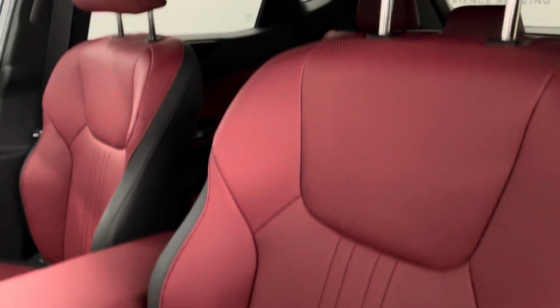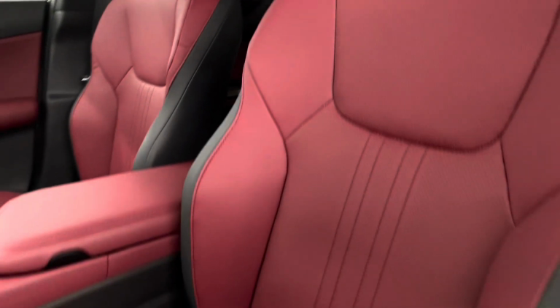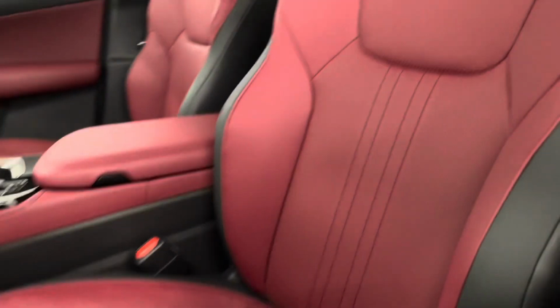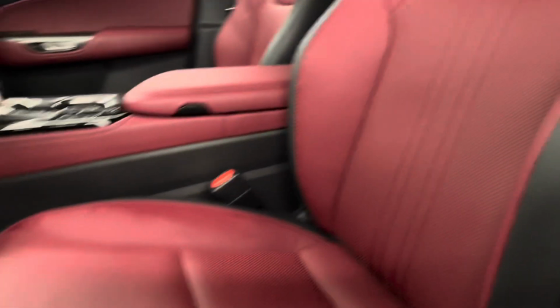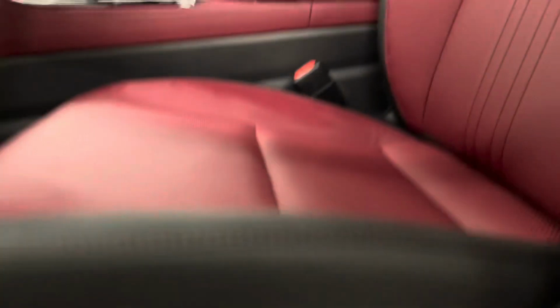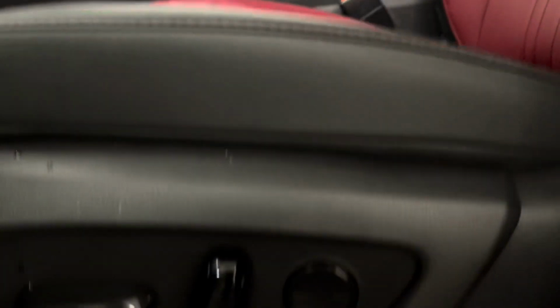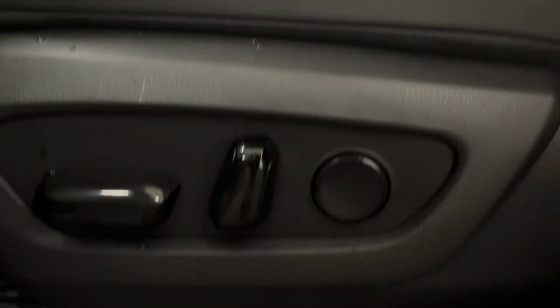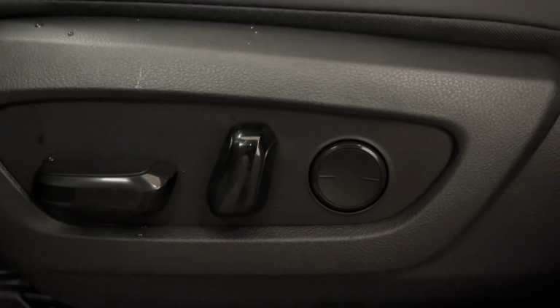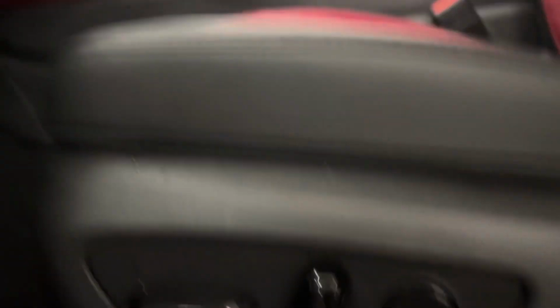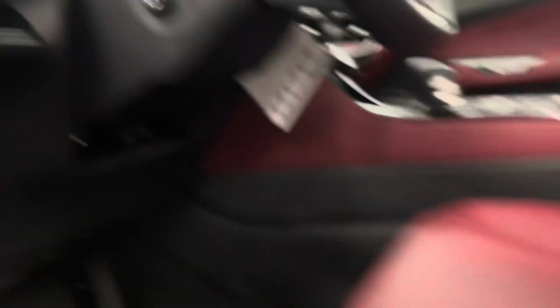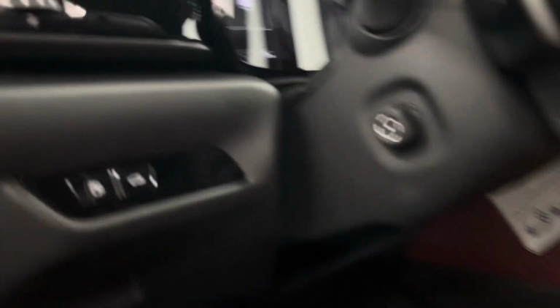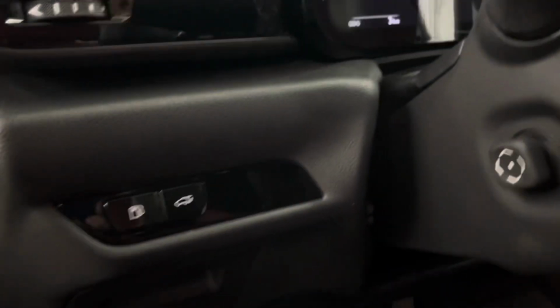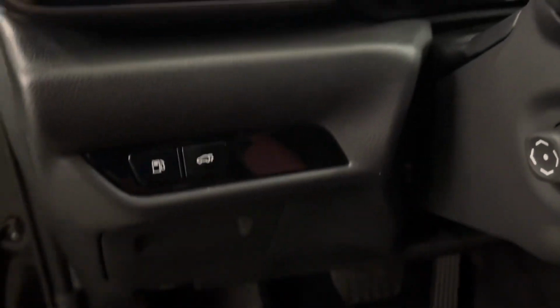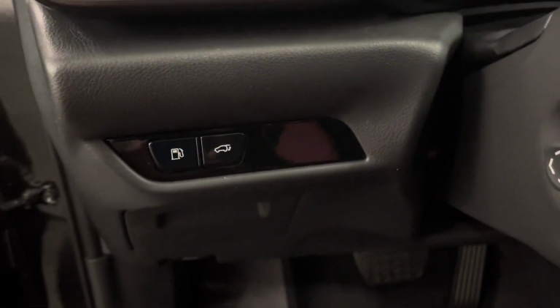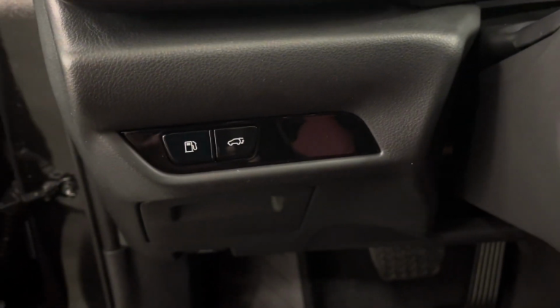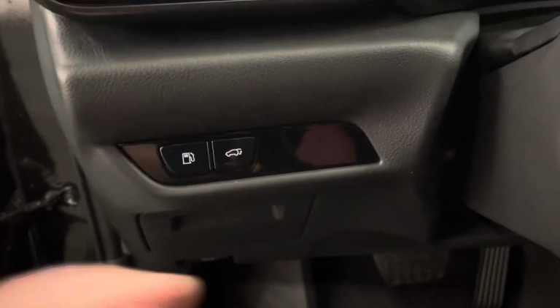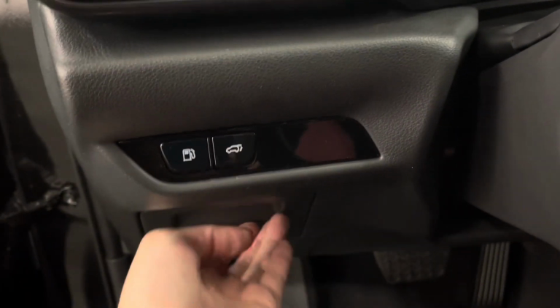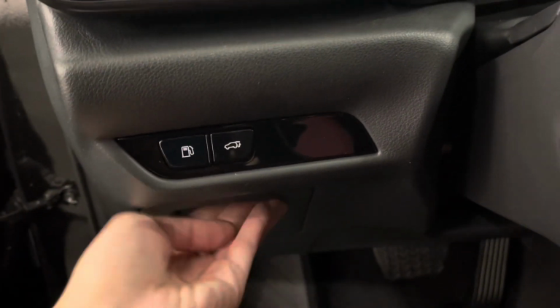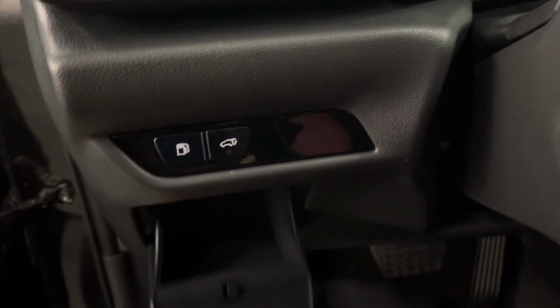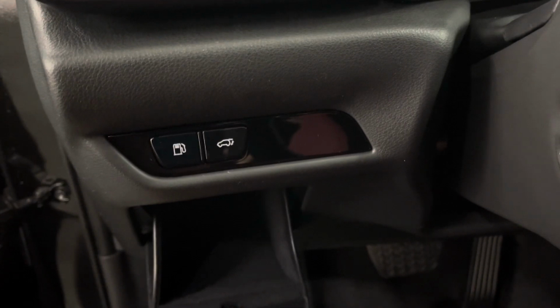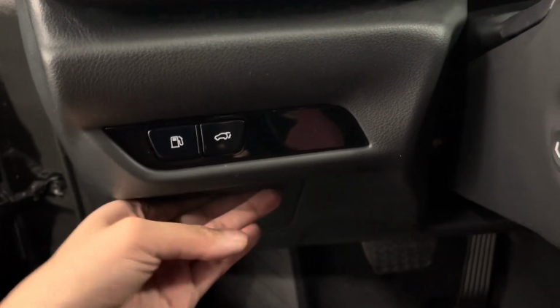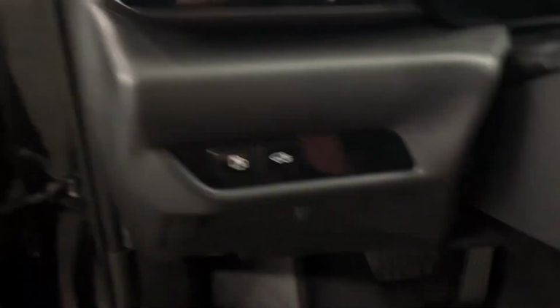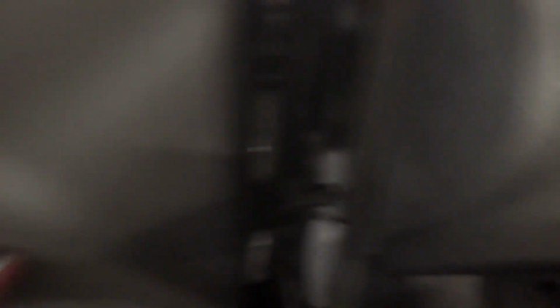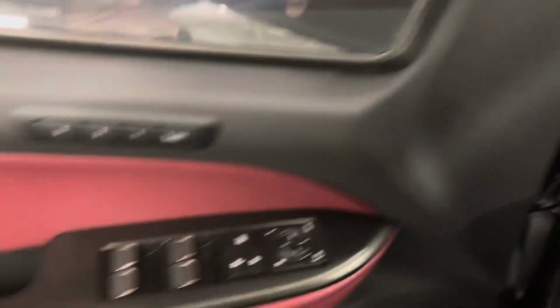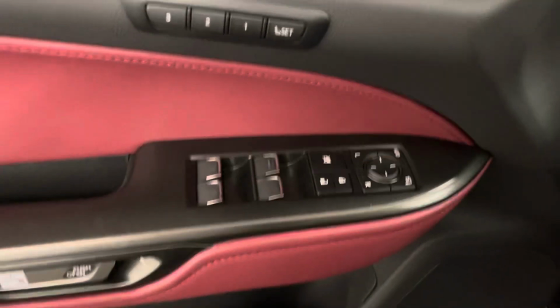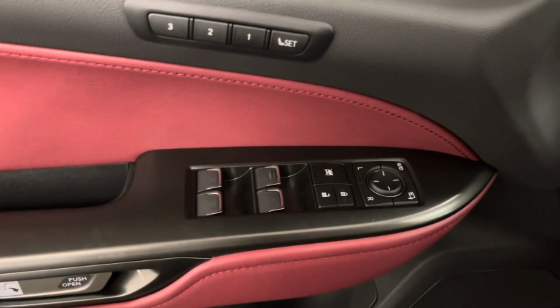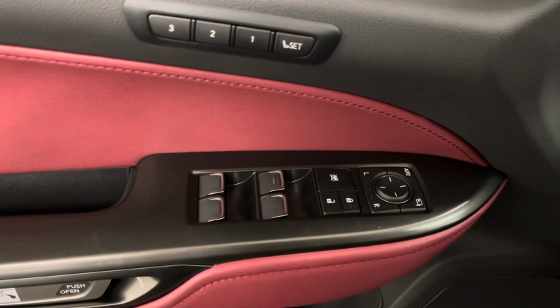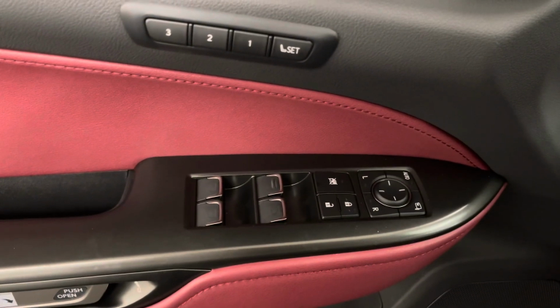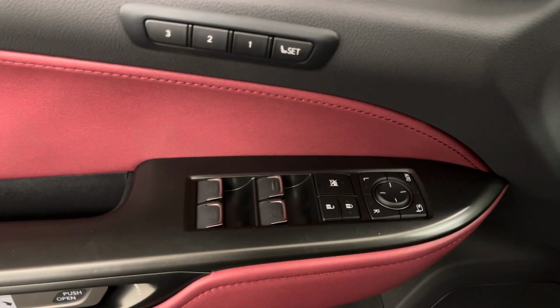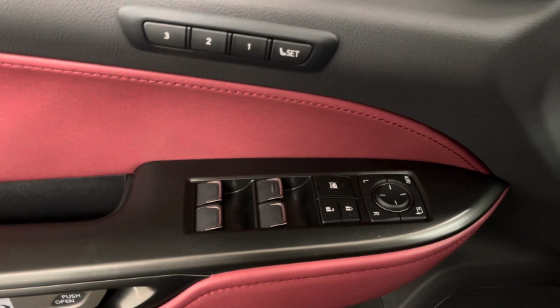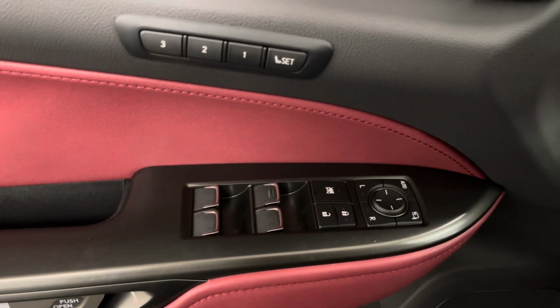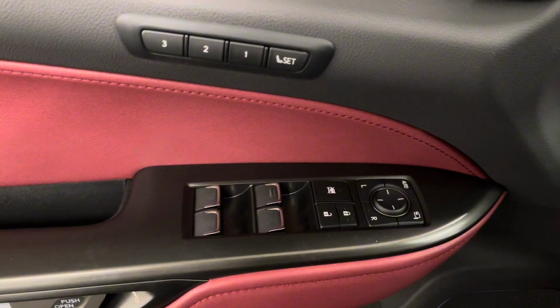Inside you have Rioja red leather interior with 8-way power seating. Beside your steering wheel is your gas and trunk button, as well as an extra compartment underneath. On your door panel you have your memory seating, as well as your power windows, side mirrors, and door lock.